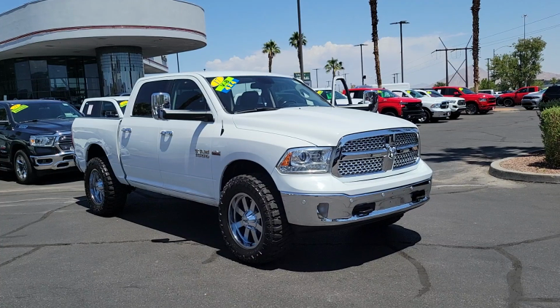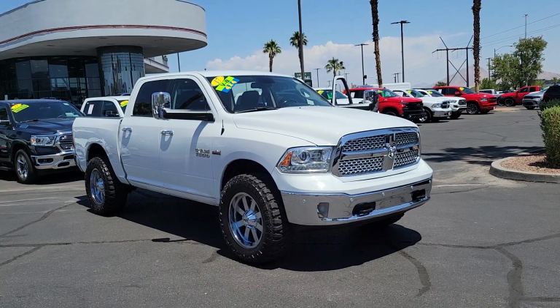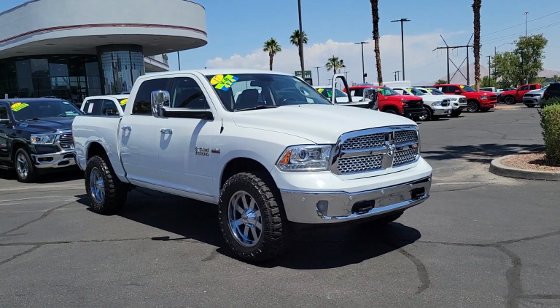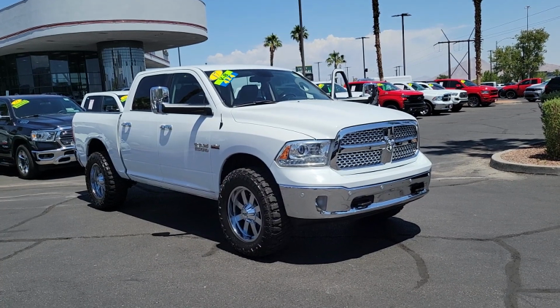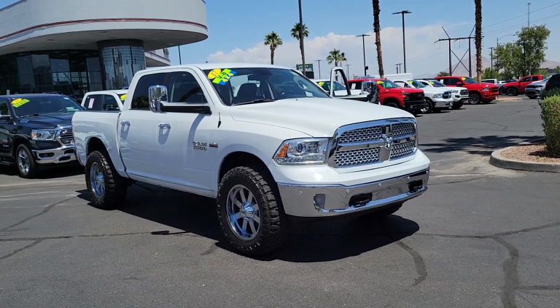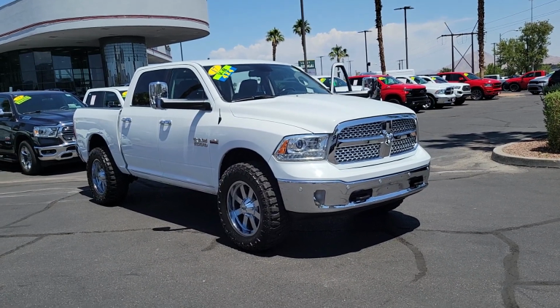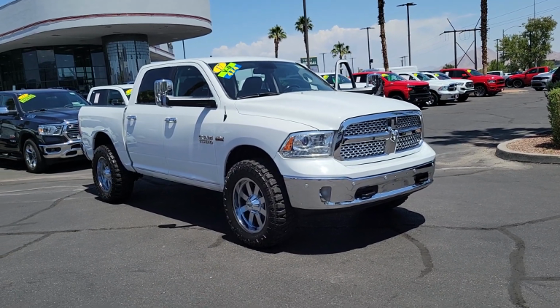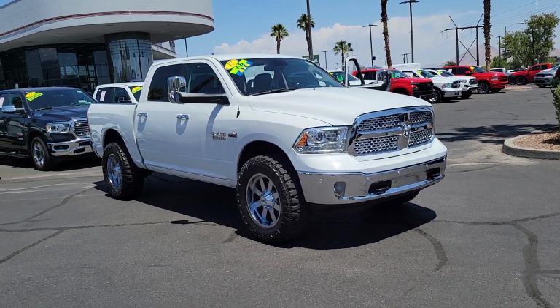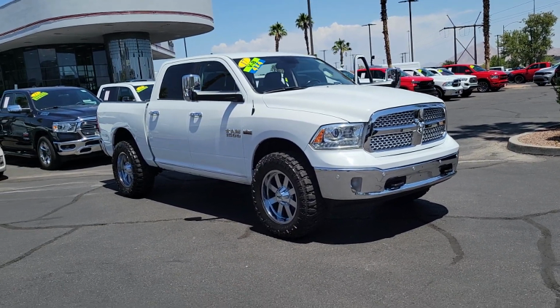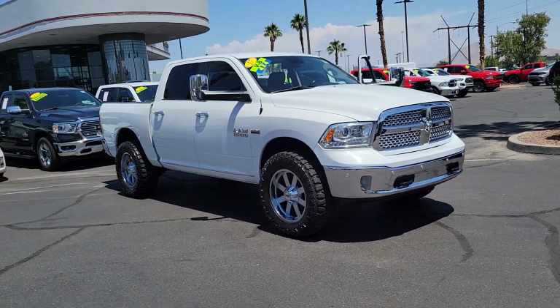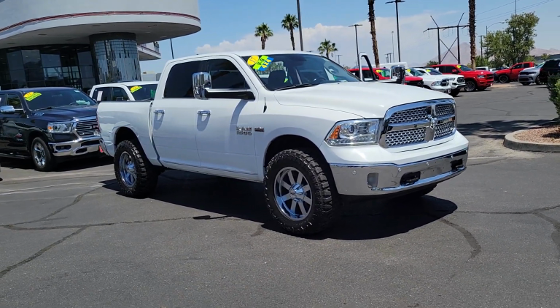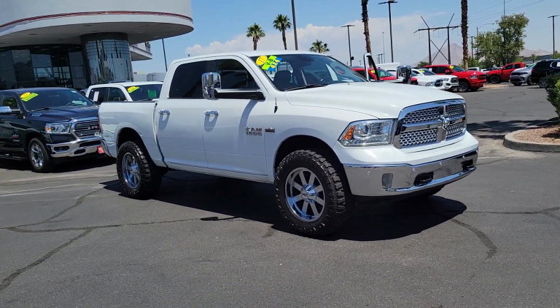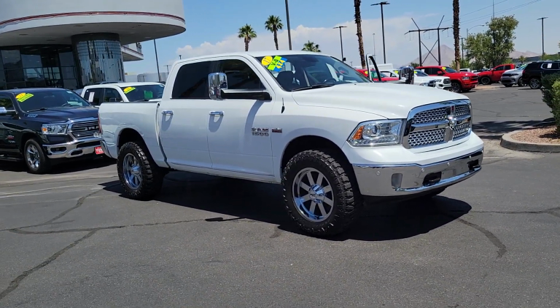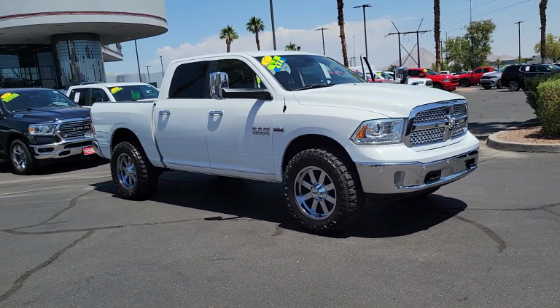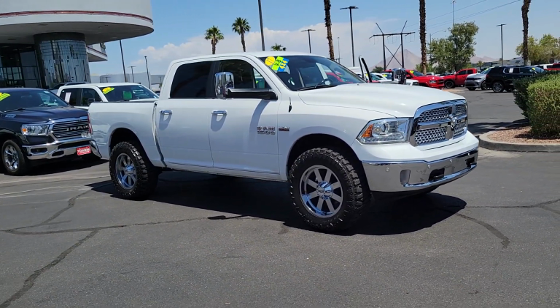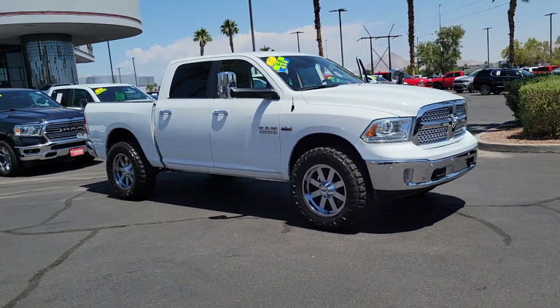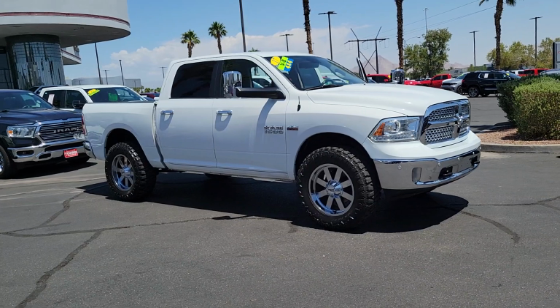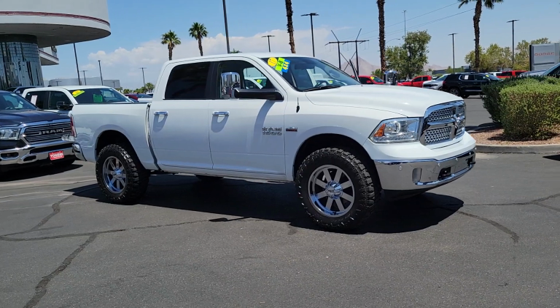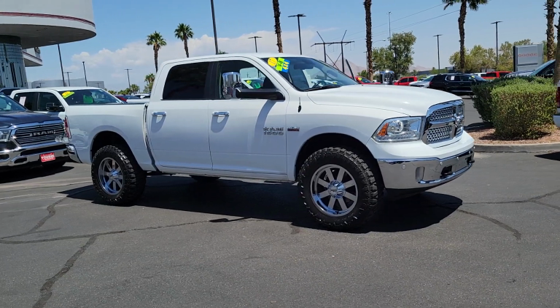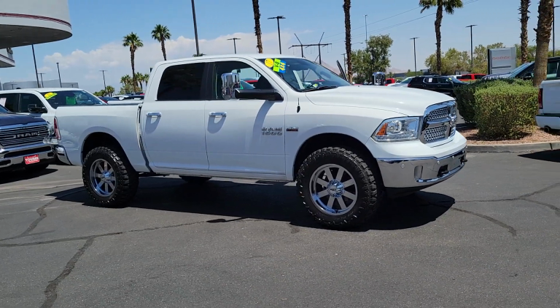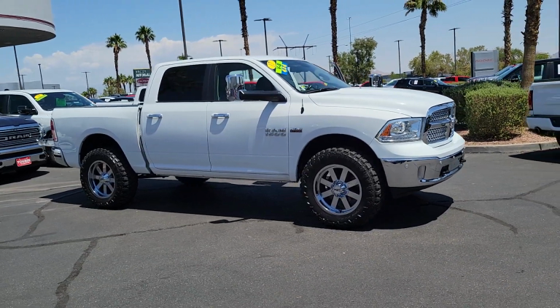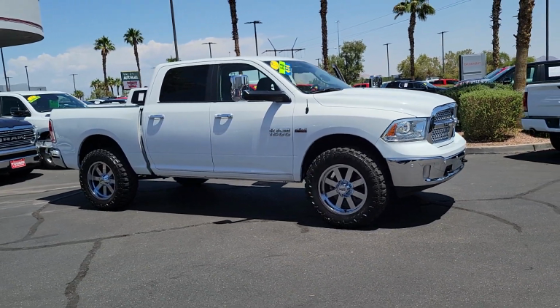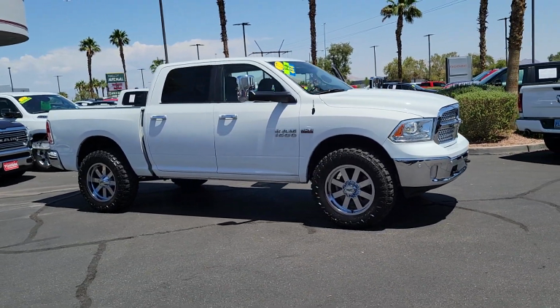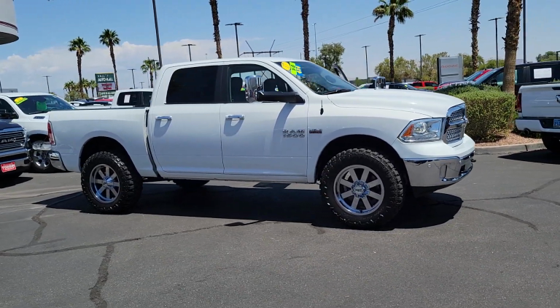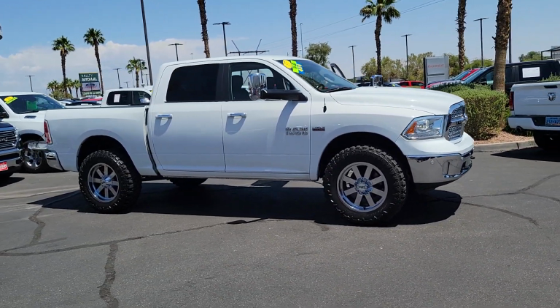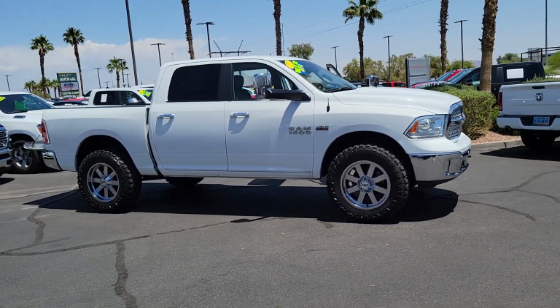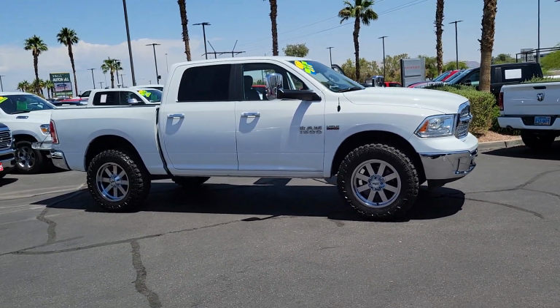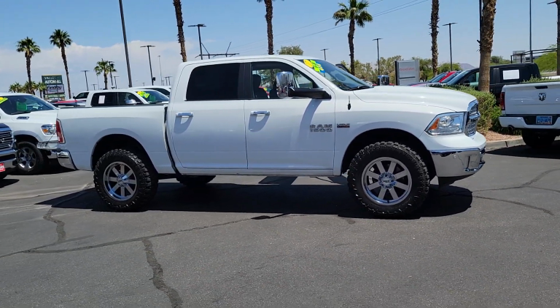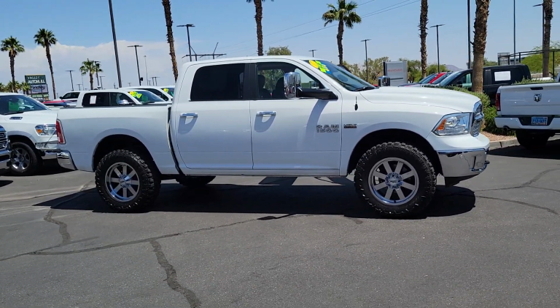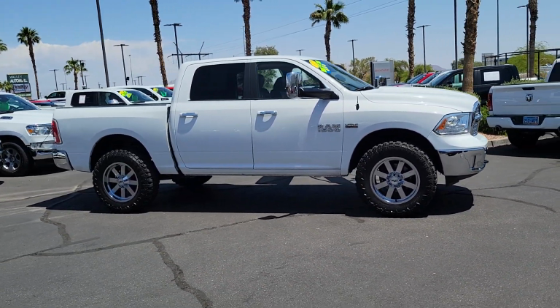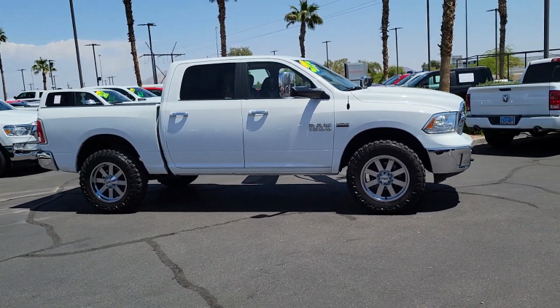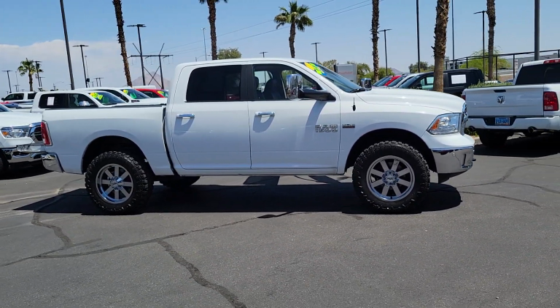Go home happy with the 2017 Ram 1500. With less than 110,000 miles on the odometer, this vehicle provides excellent value.